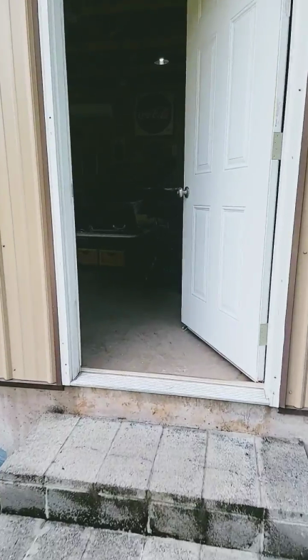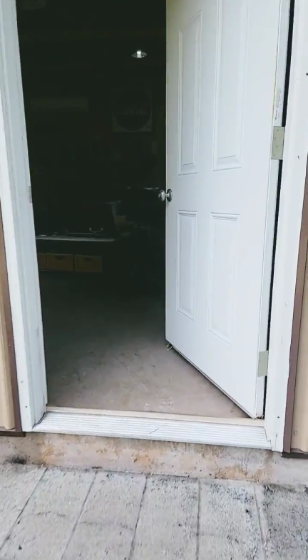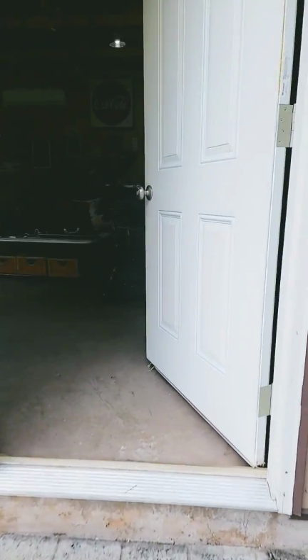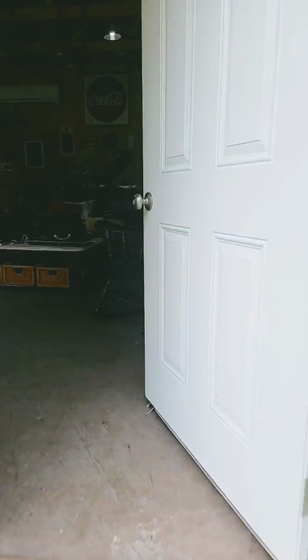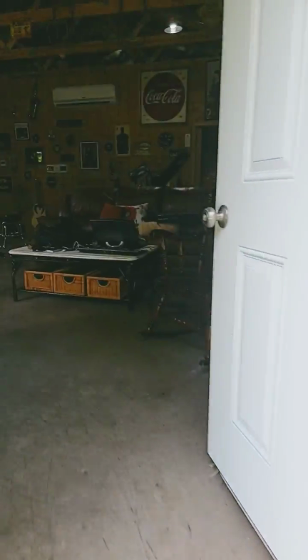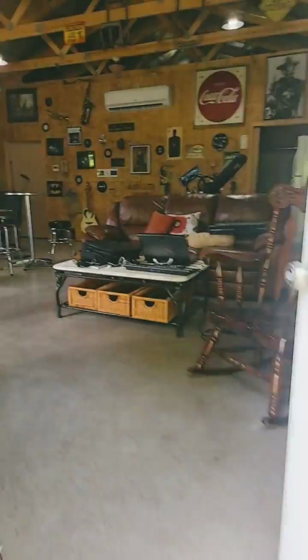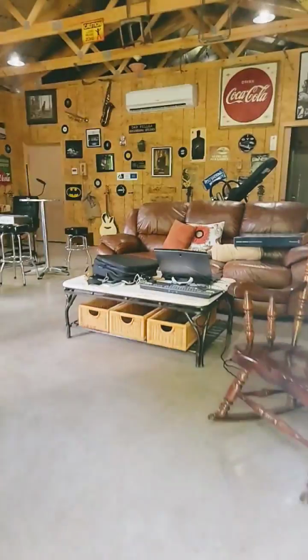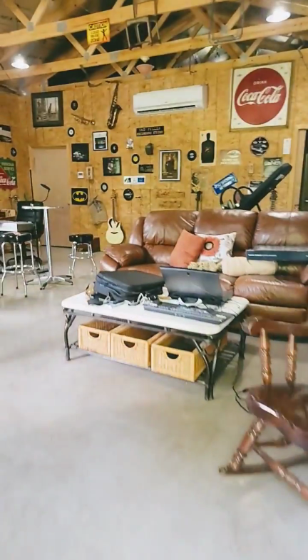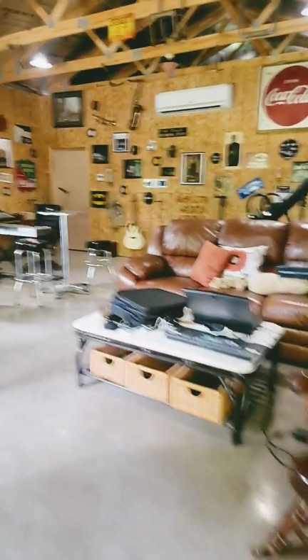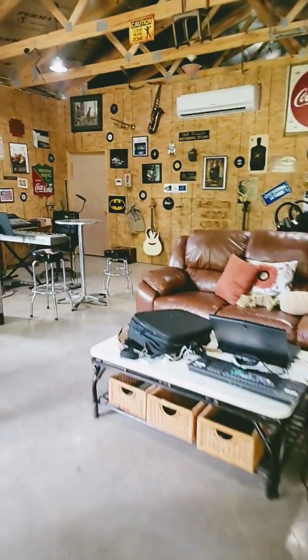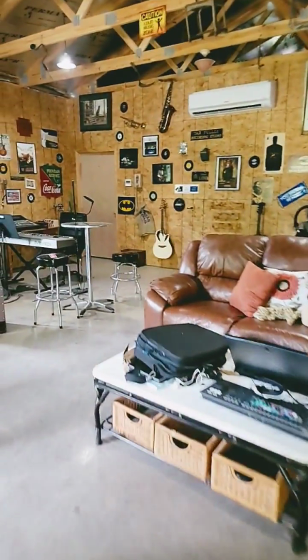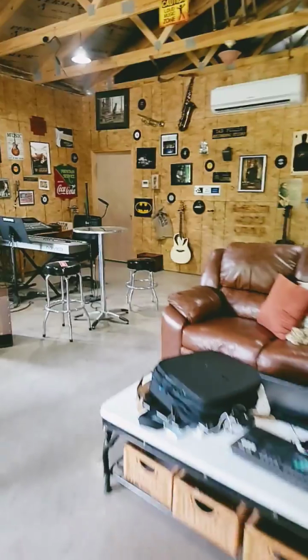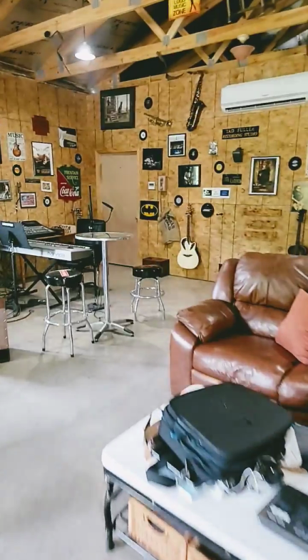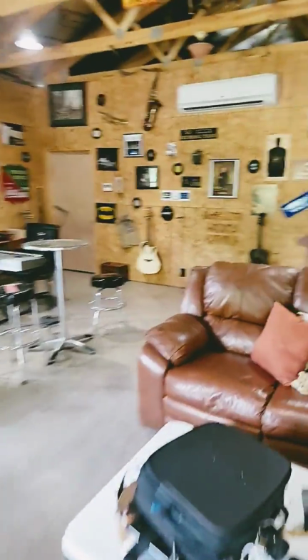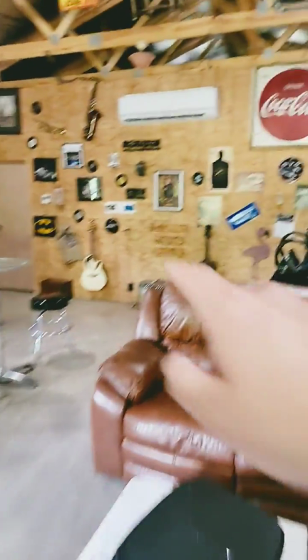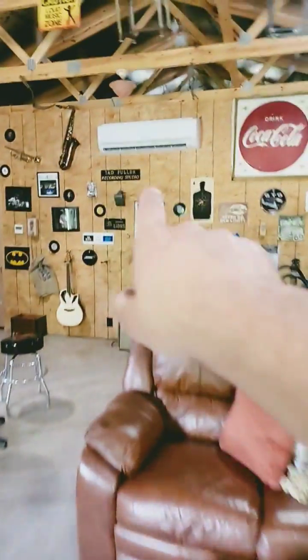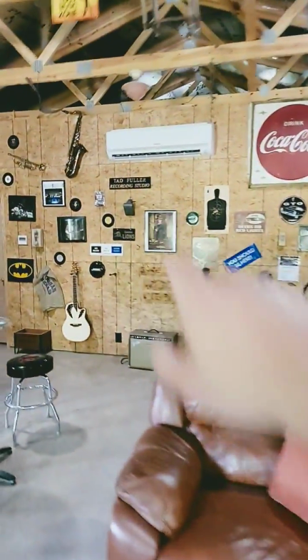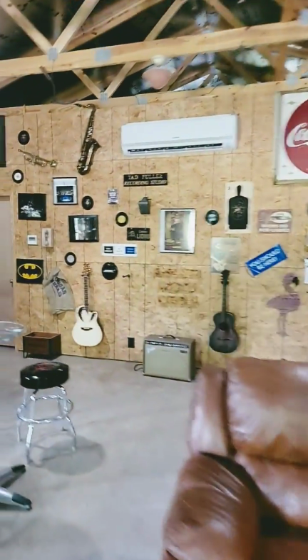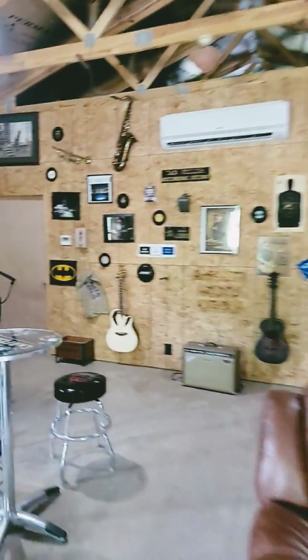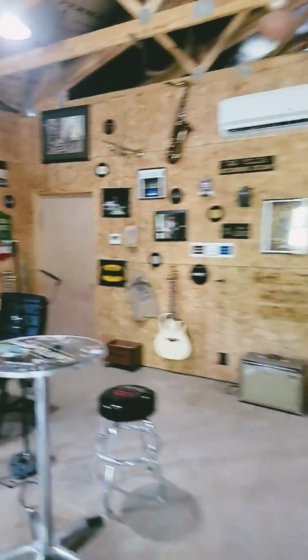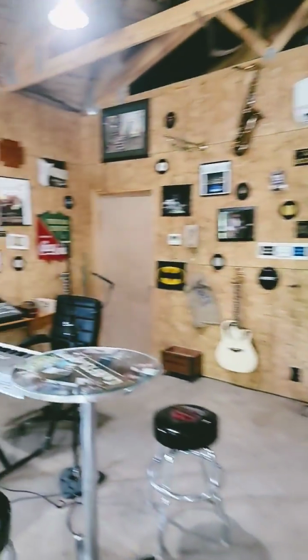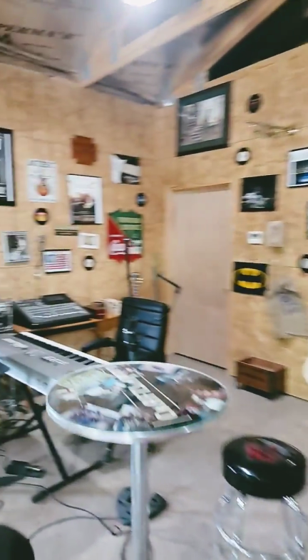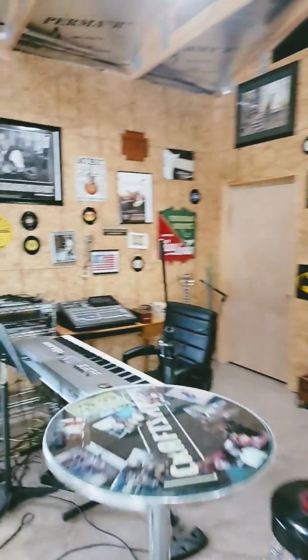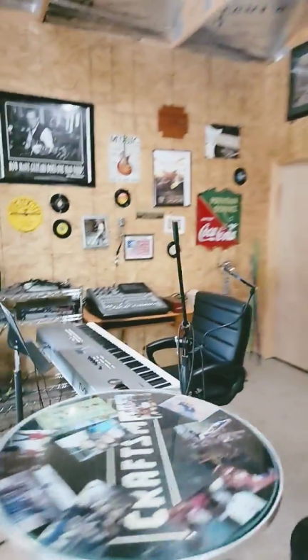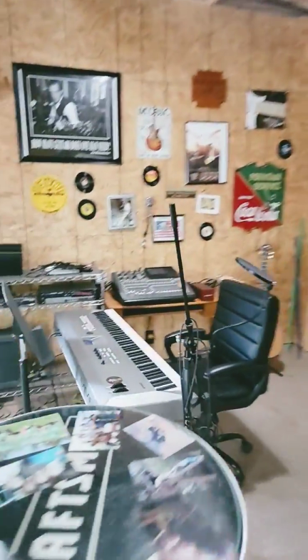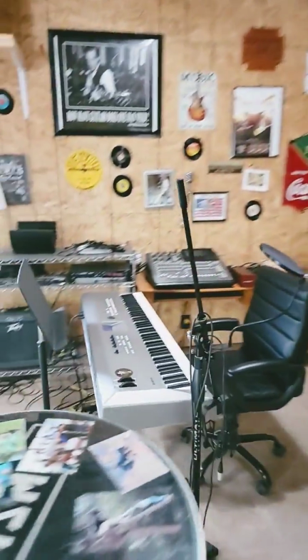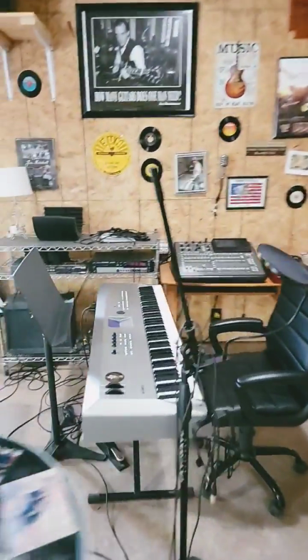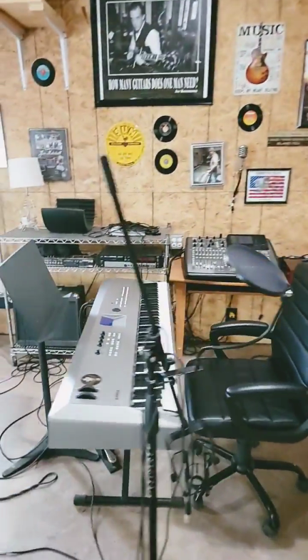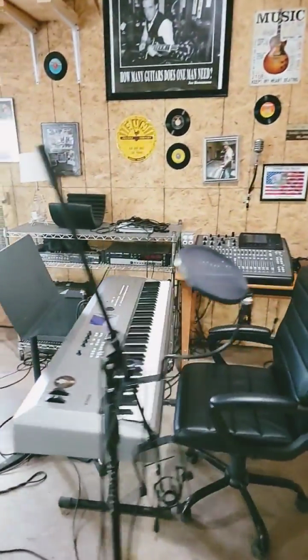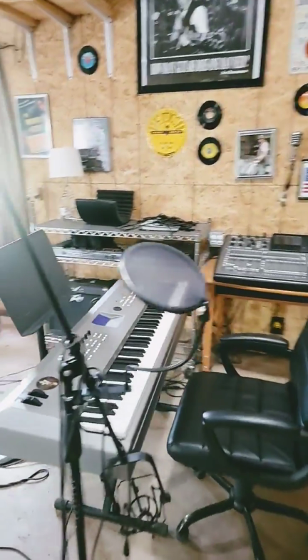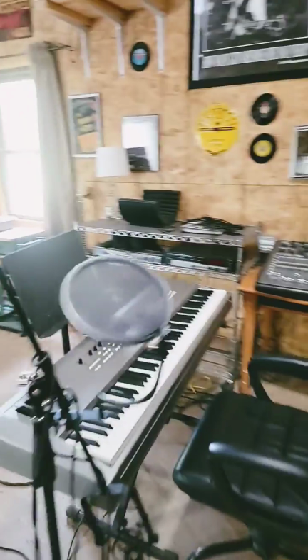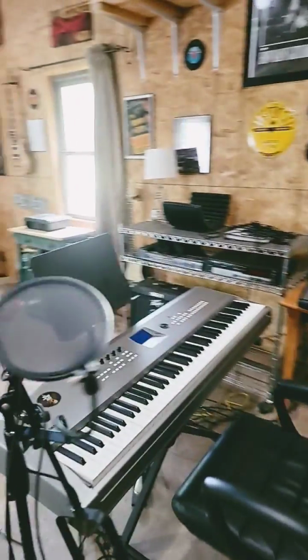Let me show you guys the studio — this is where I get down. There's the wall mount air handler, and this is where we play a little bit of music.